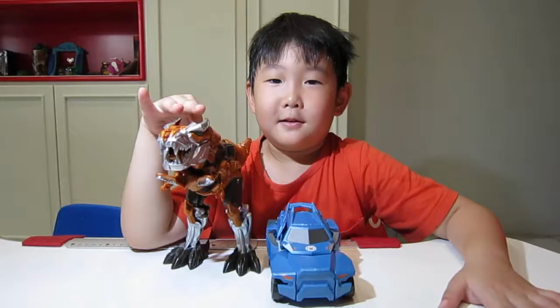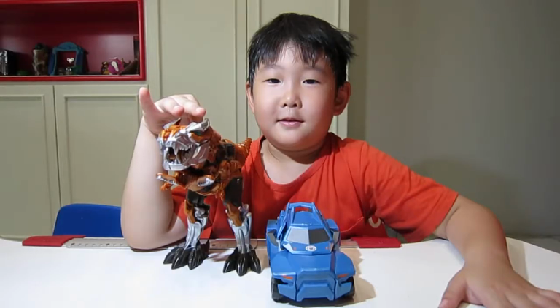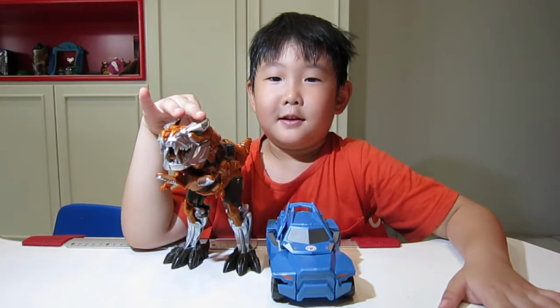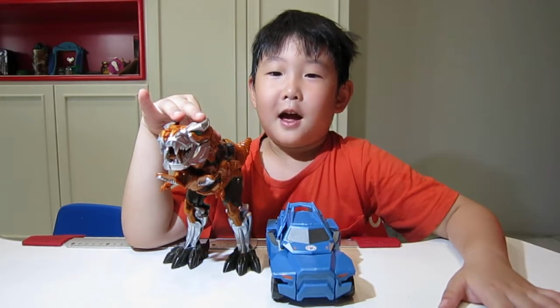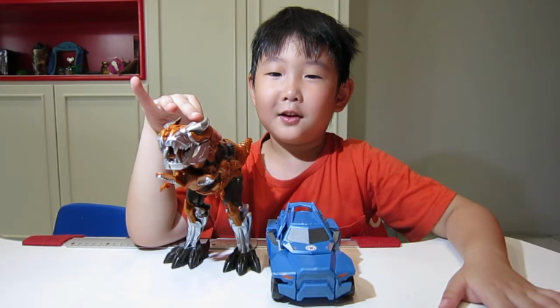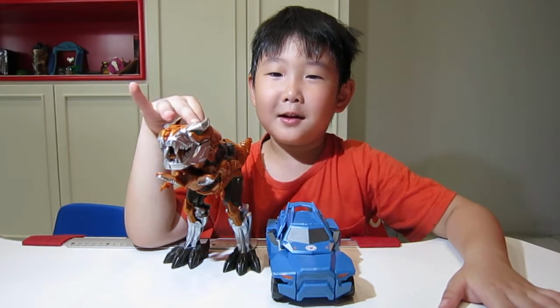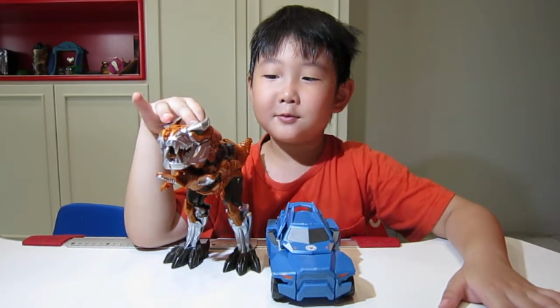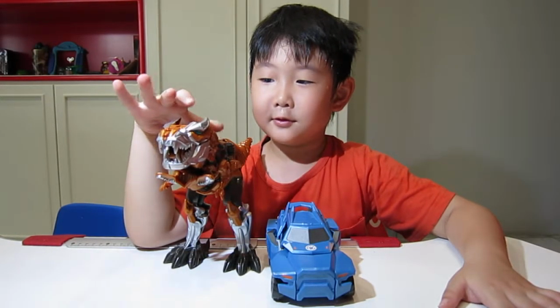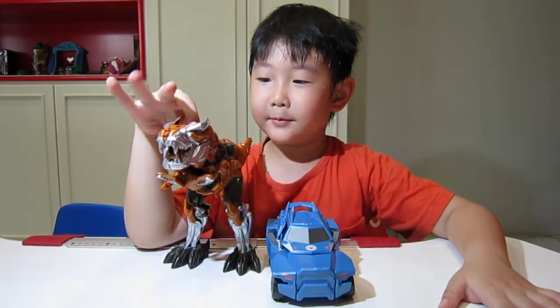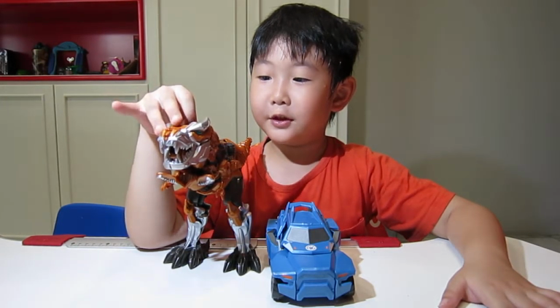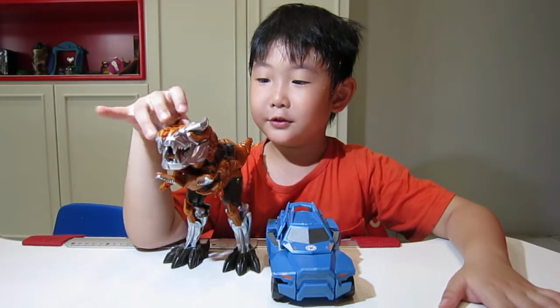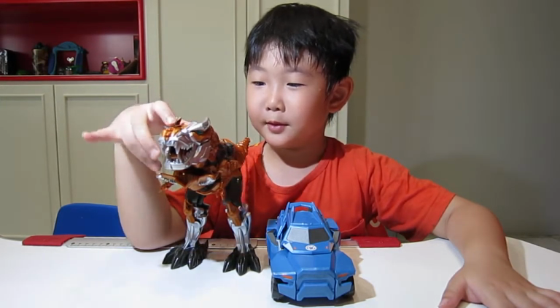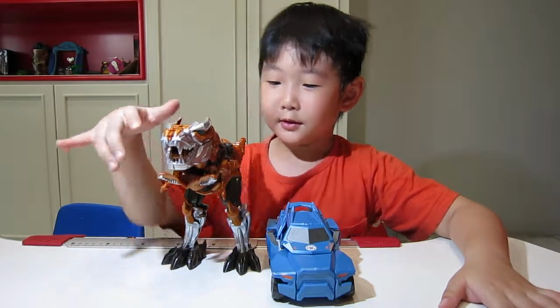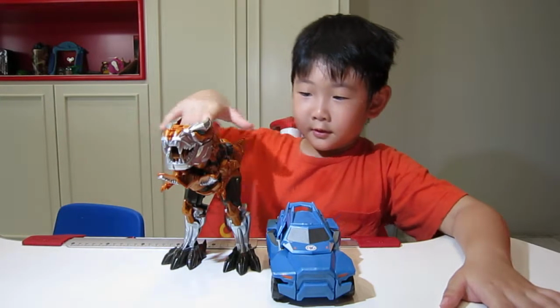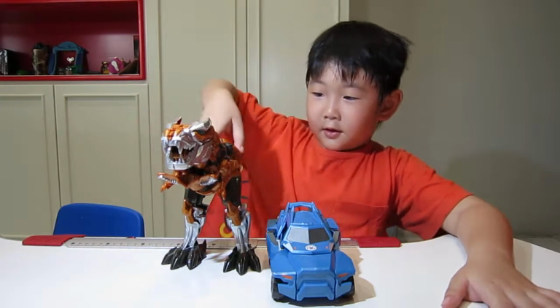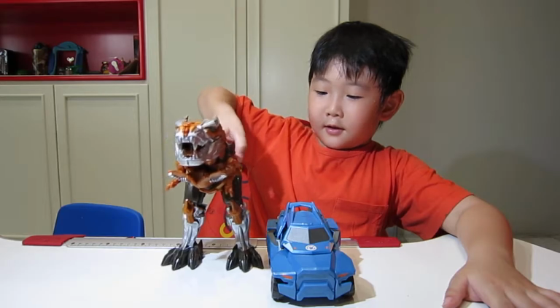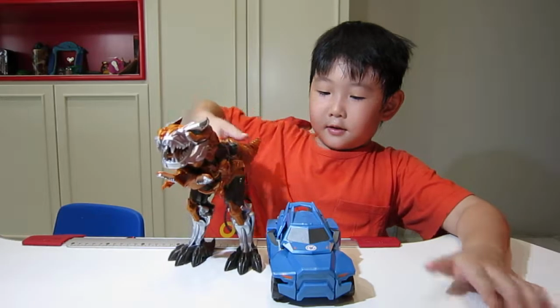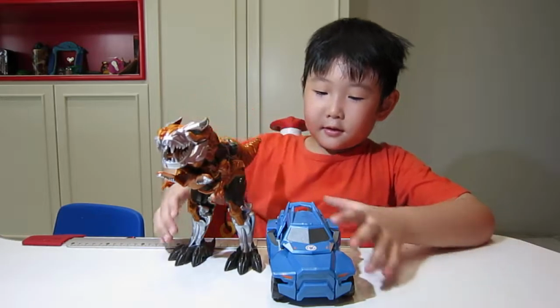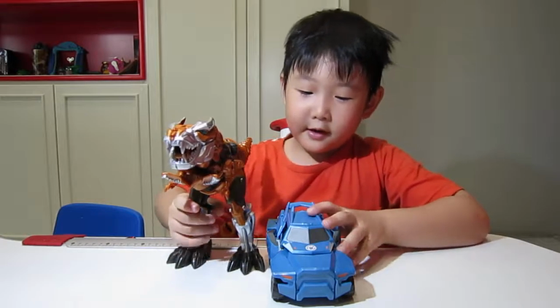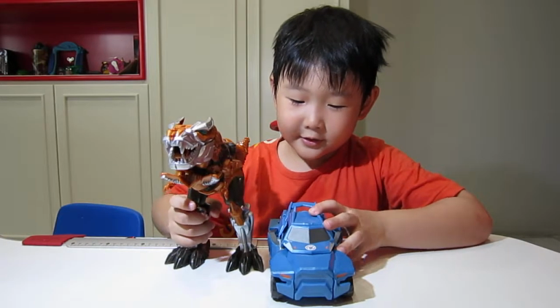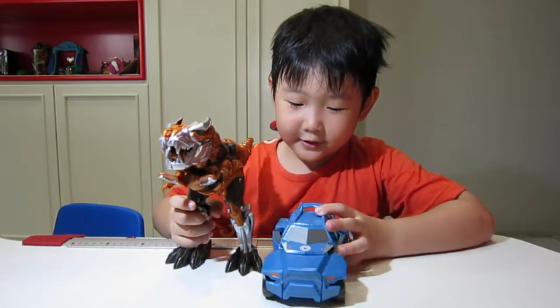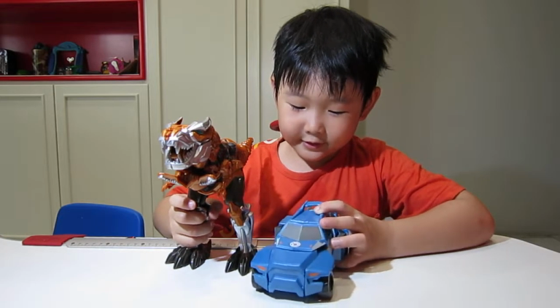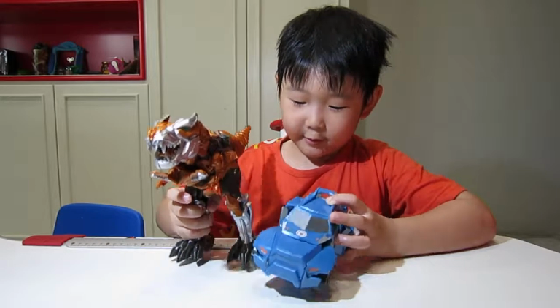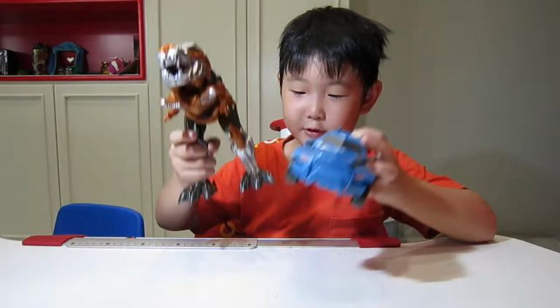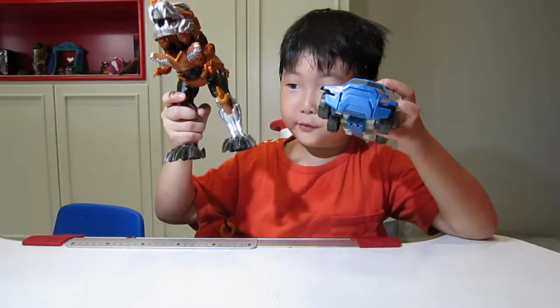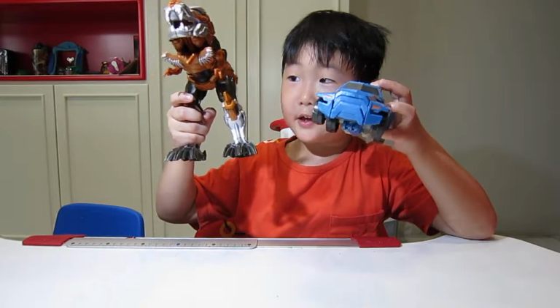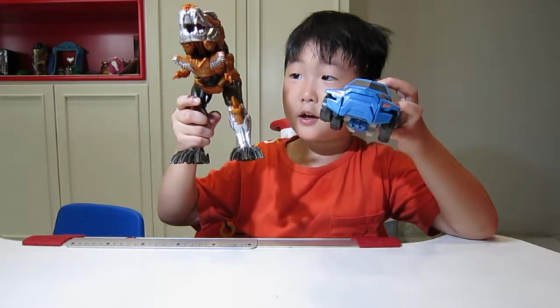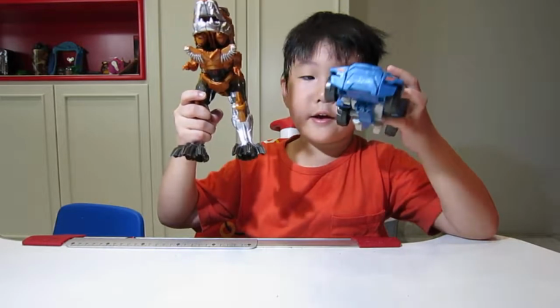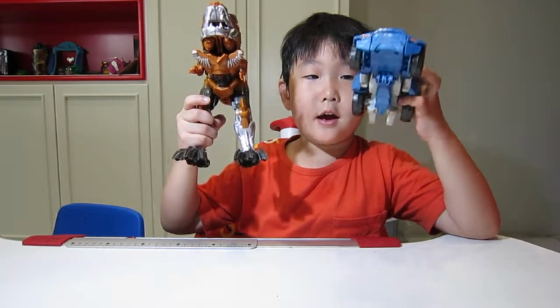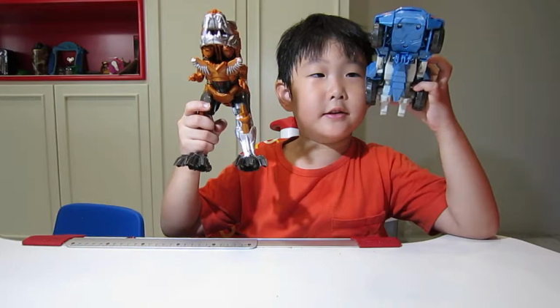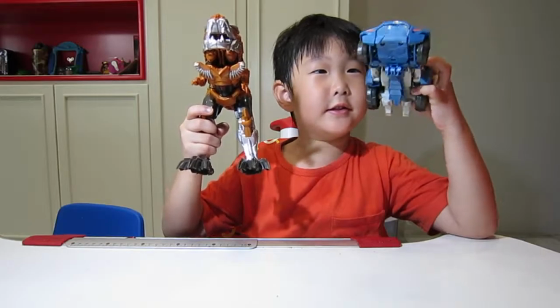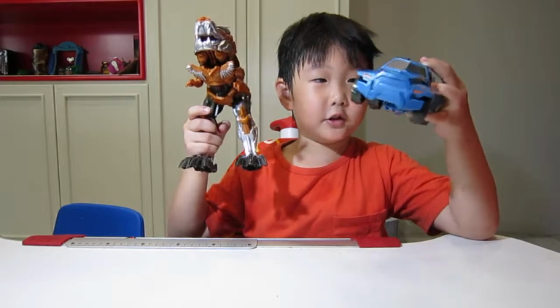Action! Hello, welcome to Liam Toystube. And here's a review of Greenlock and Steeljaw.